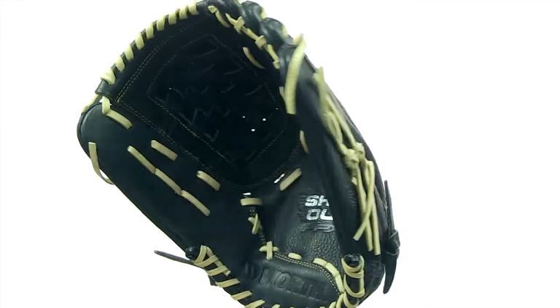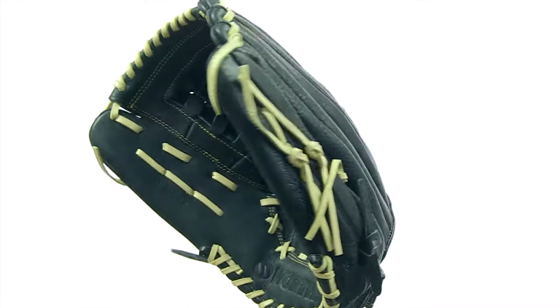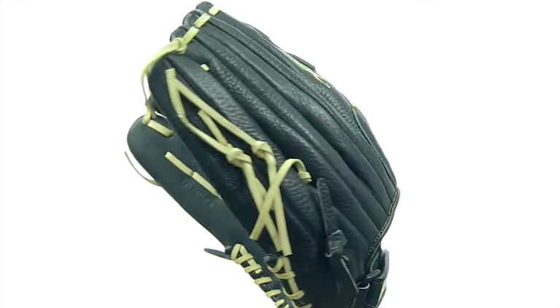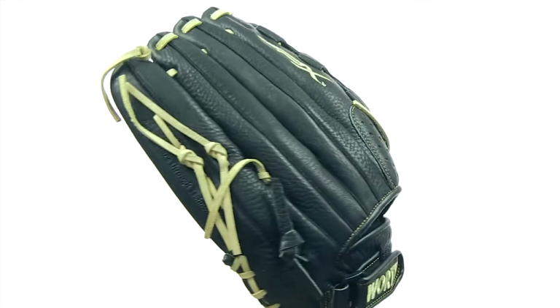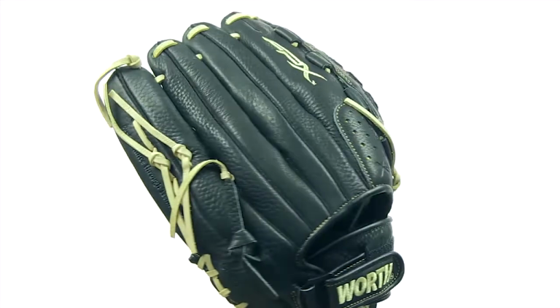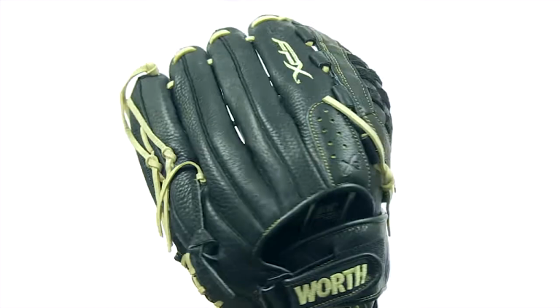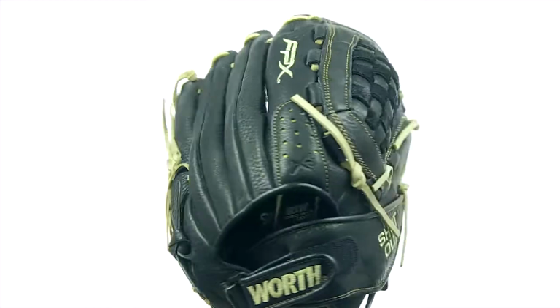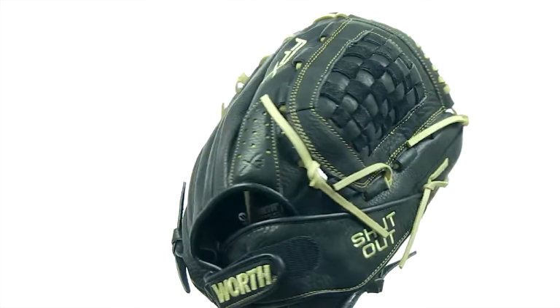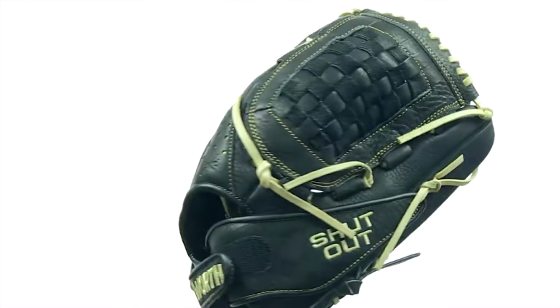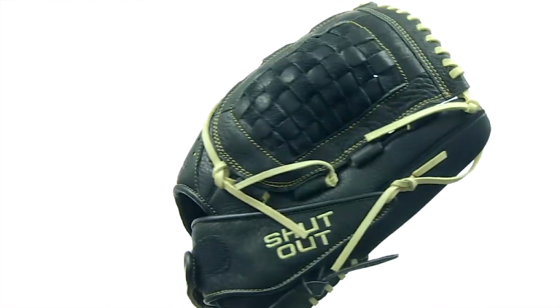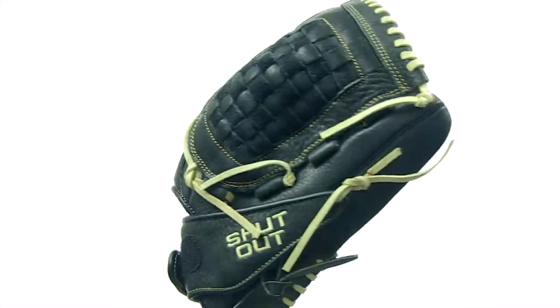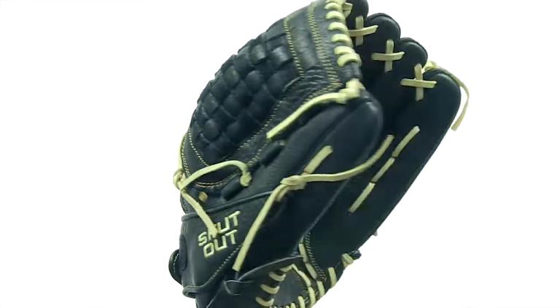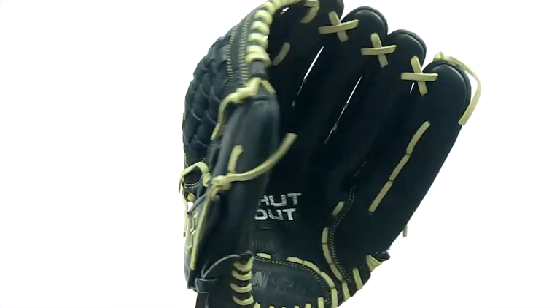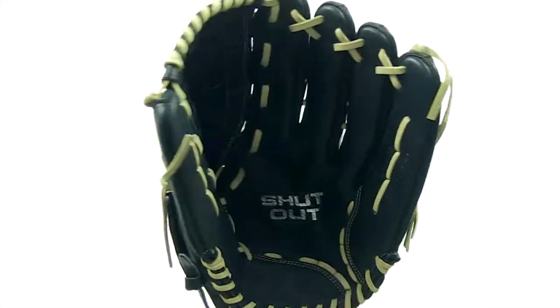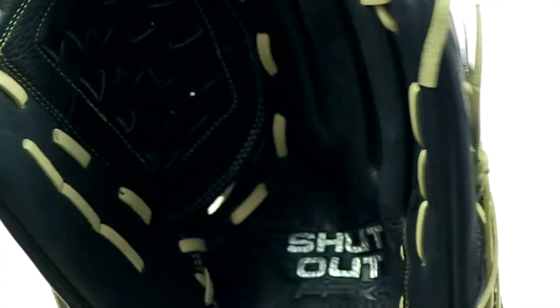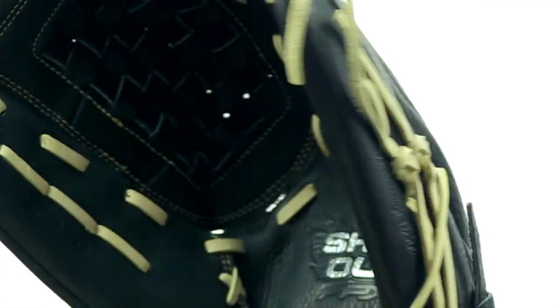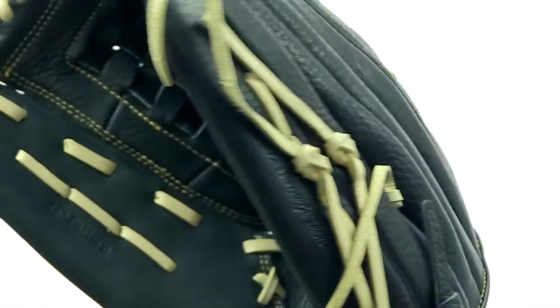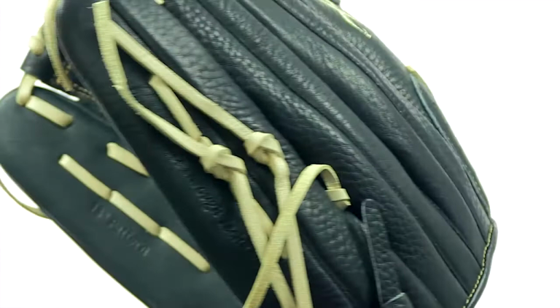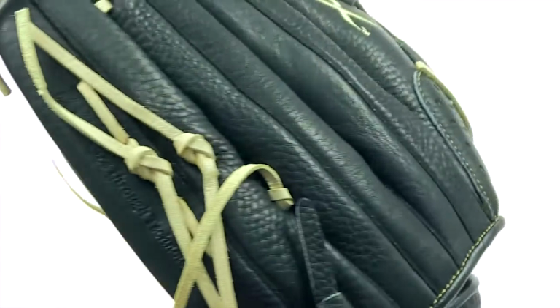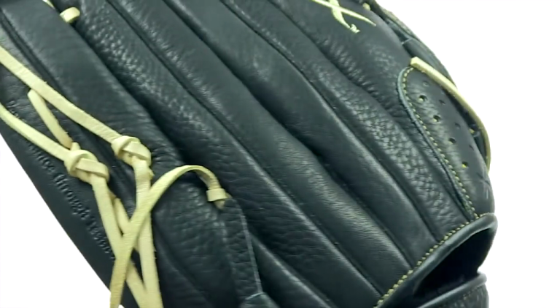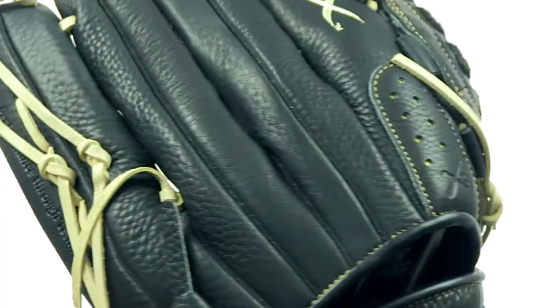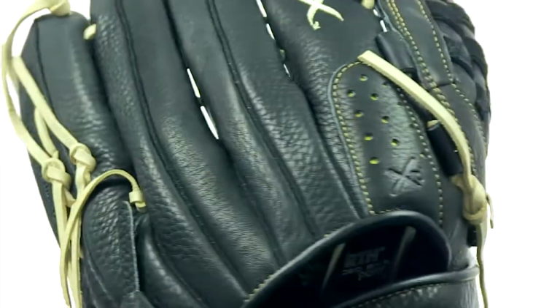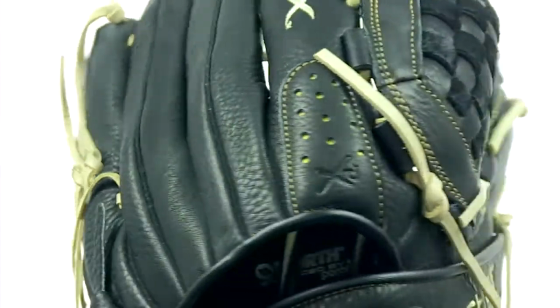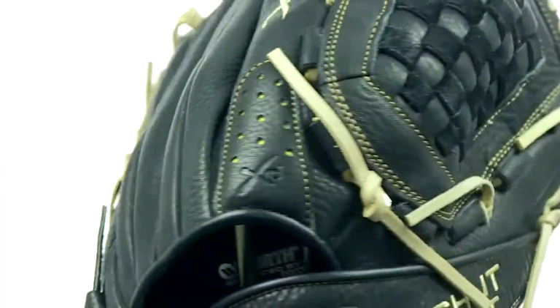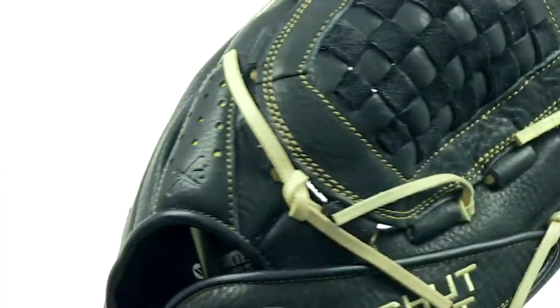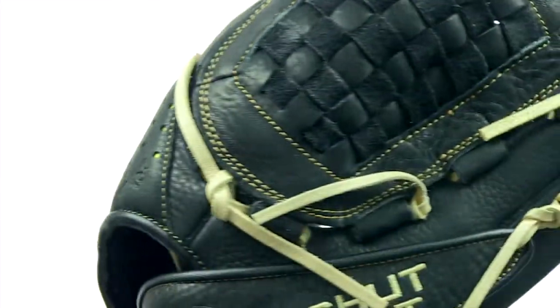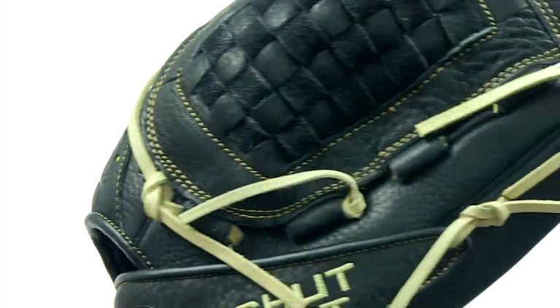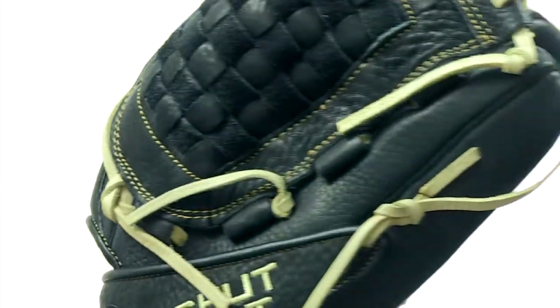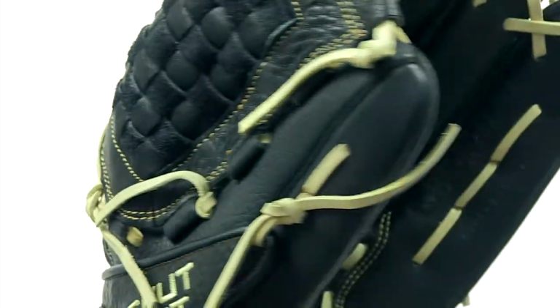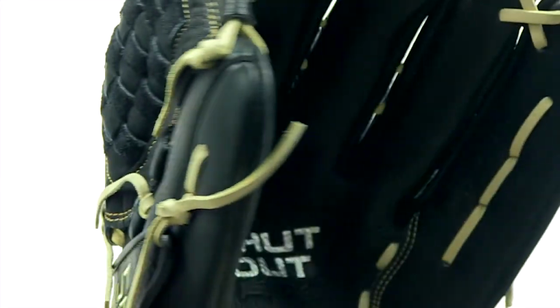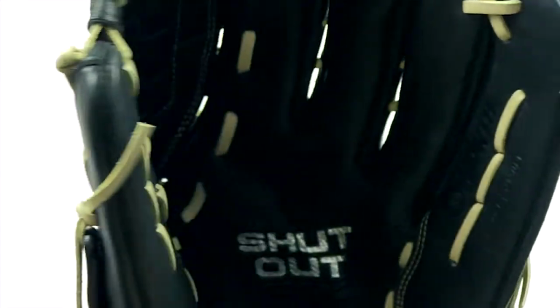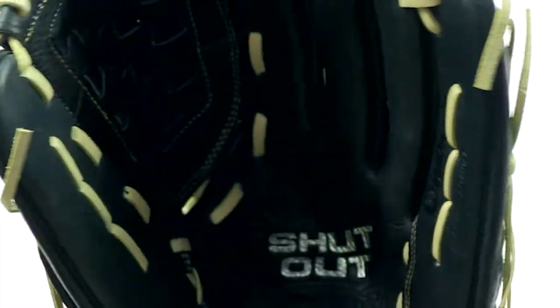Constructed using full grain, oil-treated shell leather, the Shutout won't give you any fits breaking in while also being extremely durable. Rawhide lacing holds it together for the toughest, long-lasting performance.